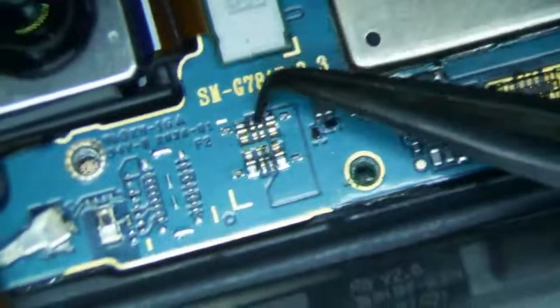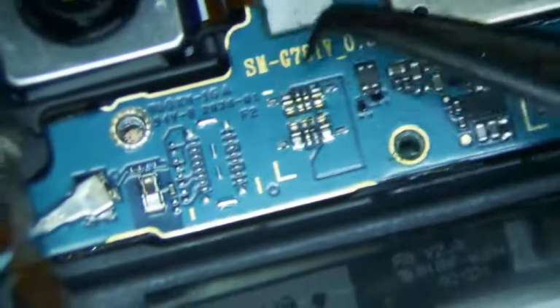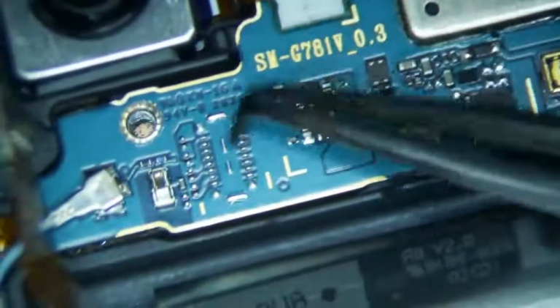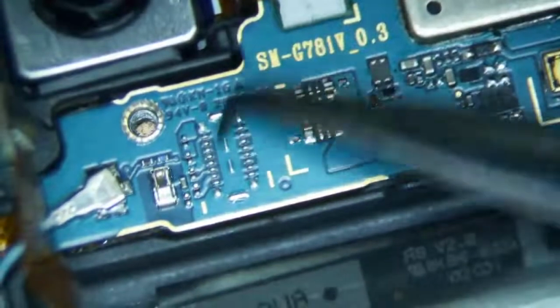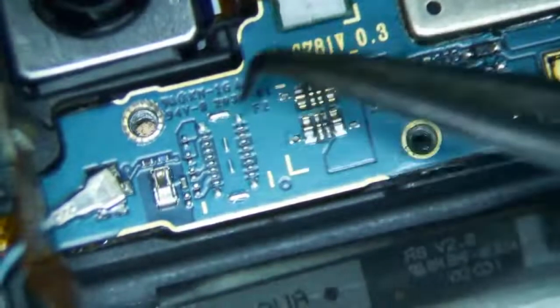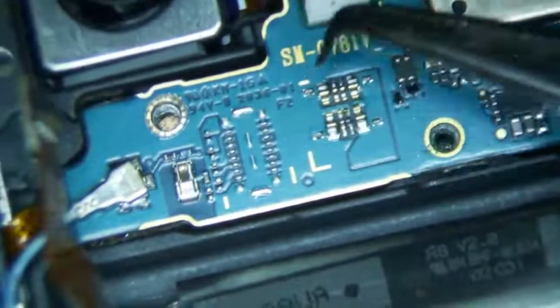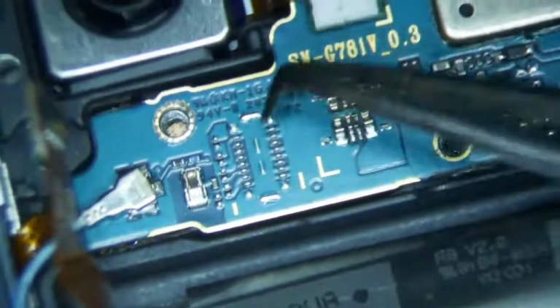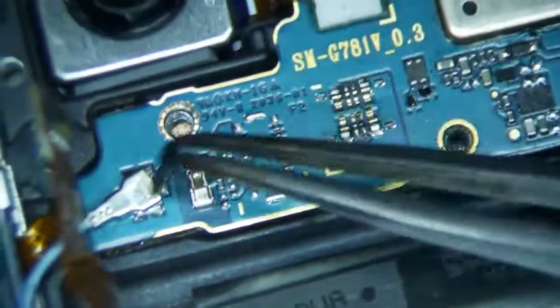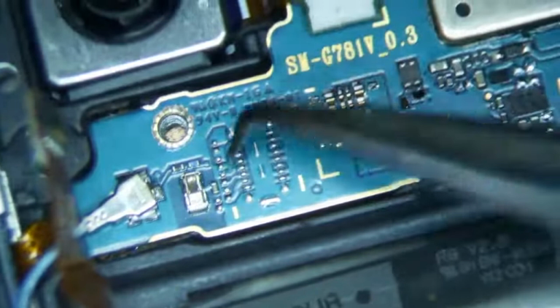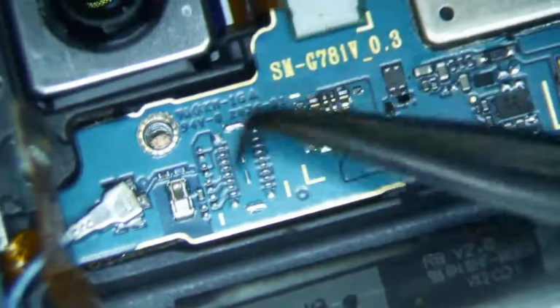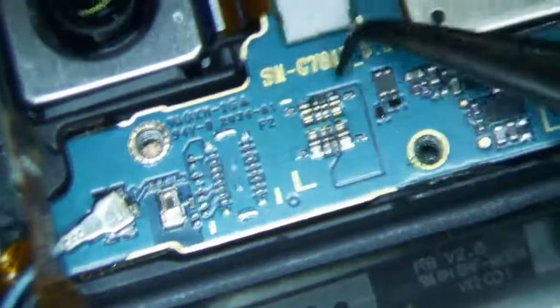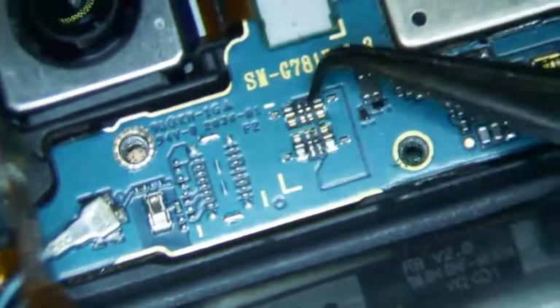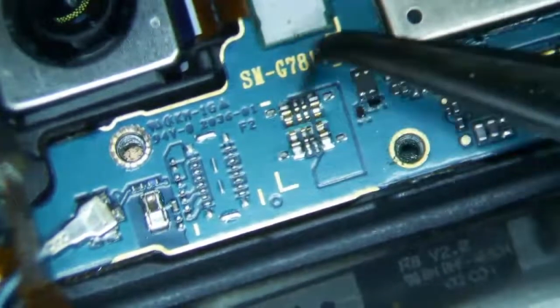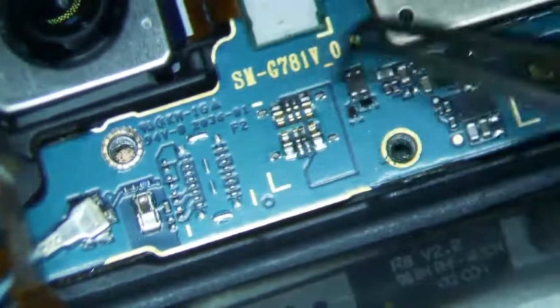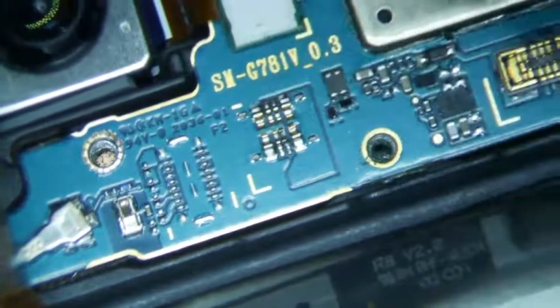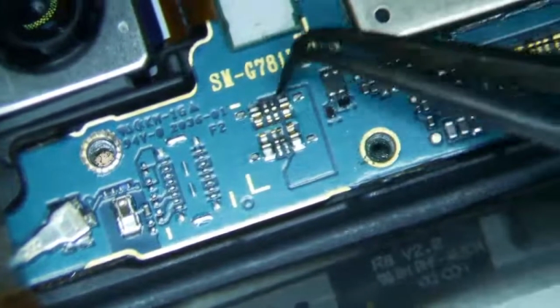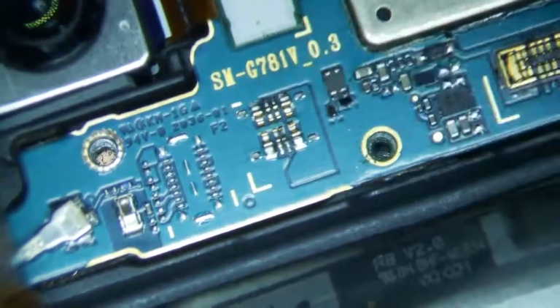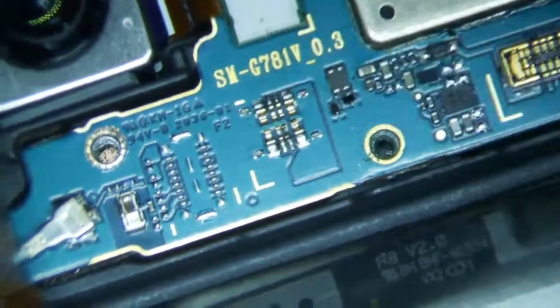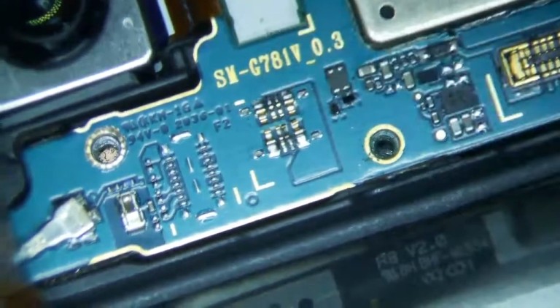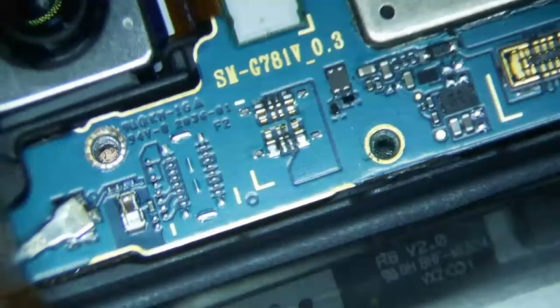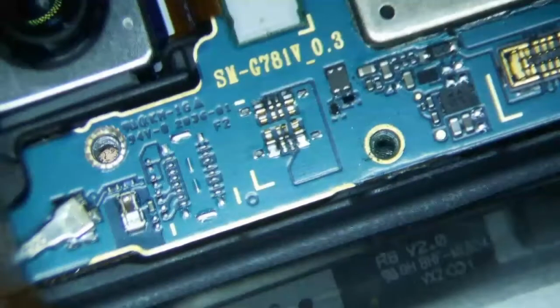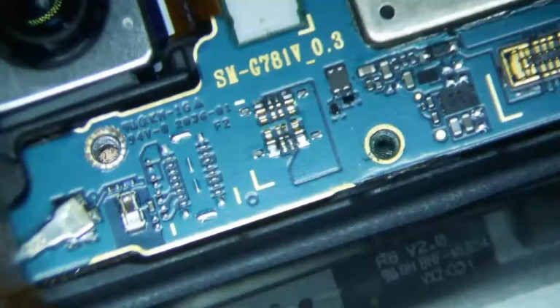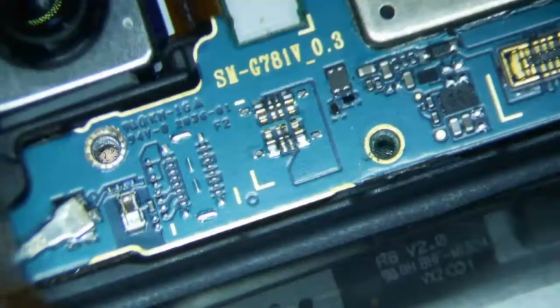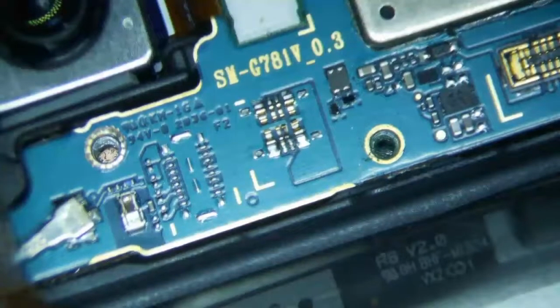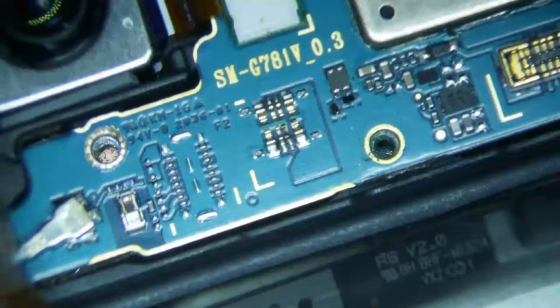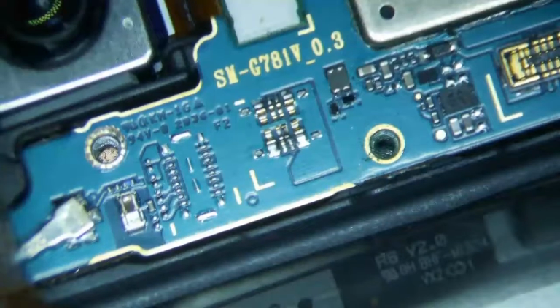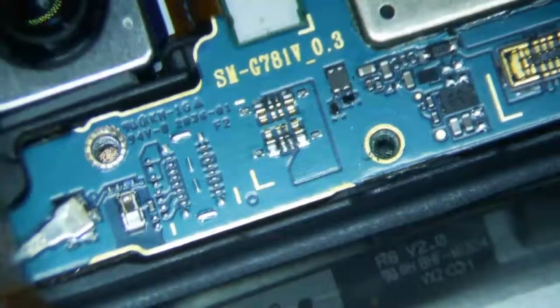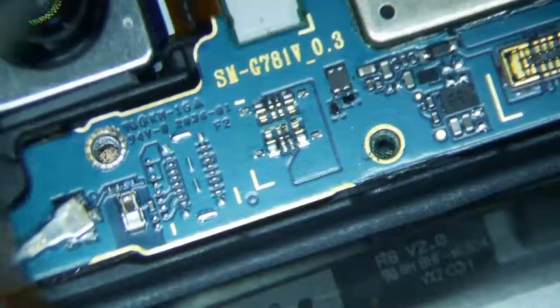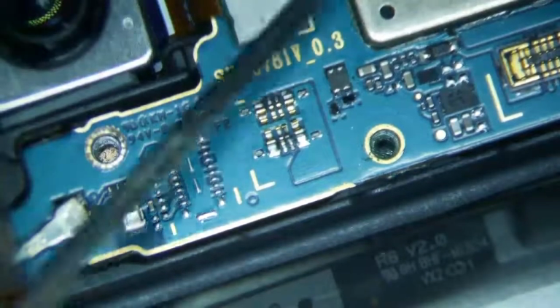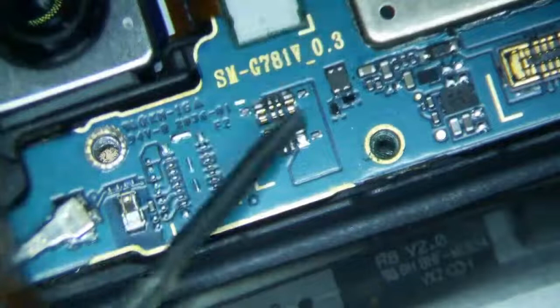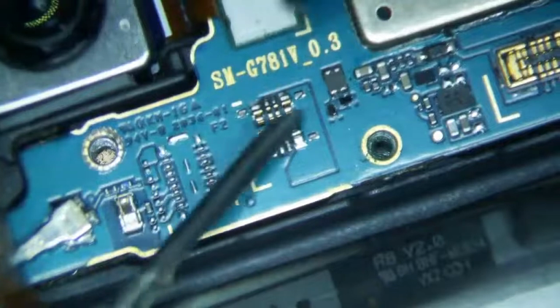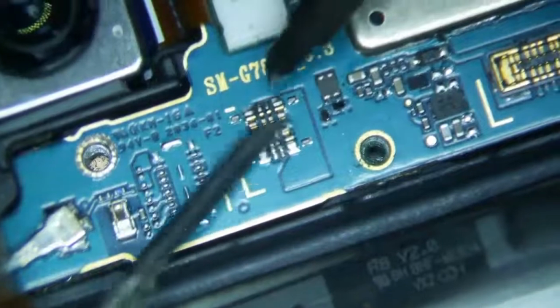So this is going to be a really simple repair, simple connector repair, not a big deal. That little thing that I'm pointing to in my tweezers — there's nothing supposed to be over there. That might be like a separate feature, like maybe a 3G or something that just wasn't used on this logic board.